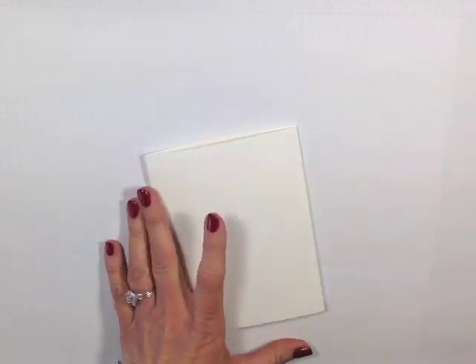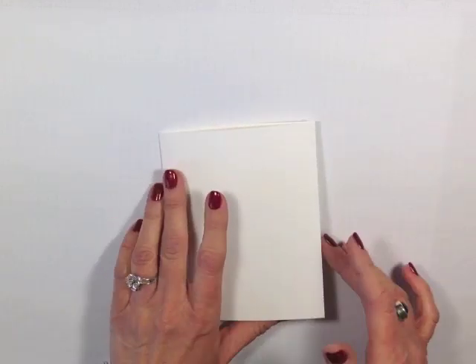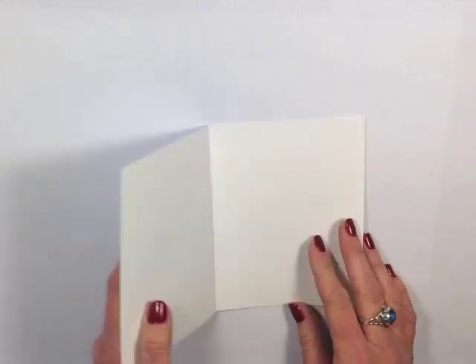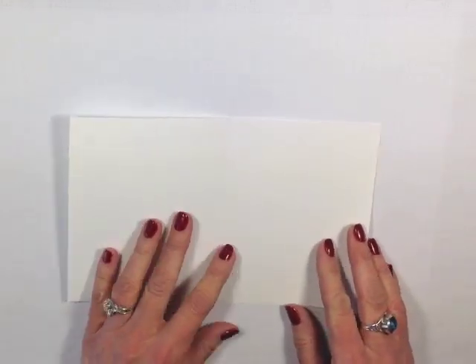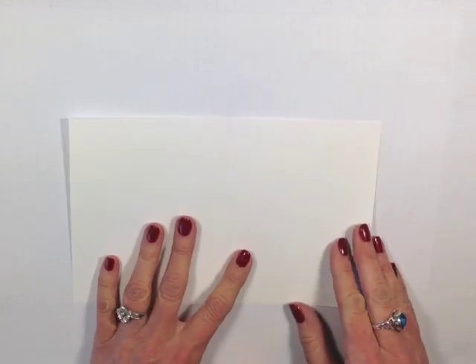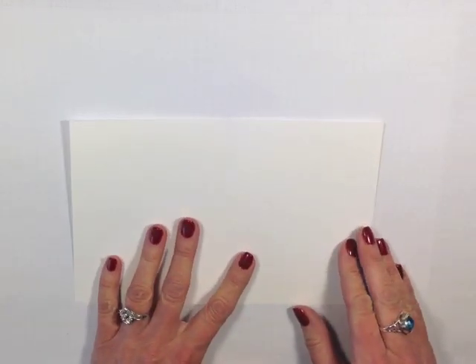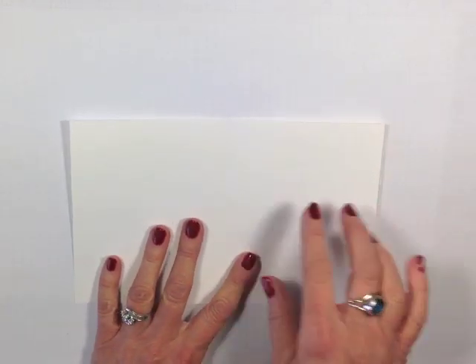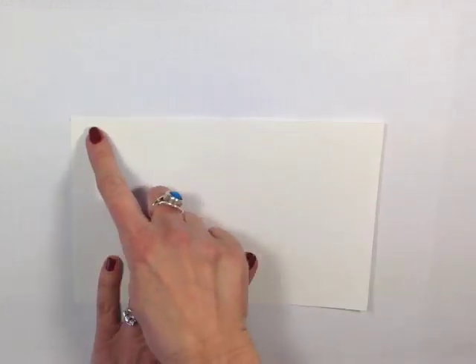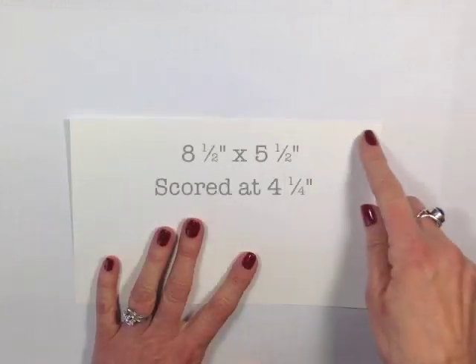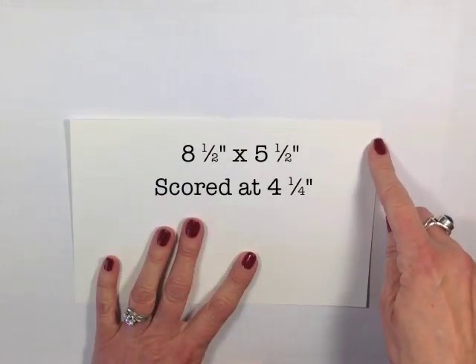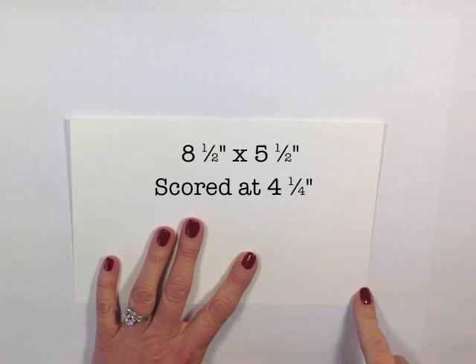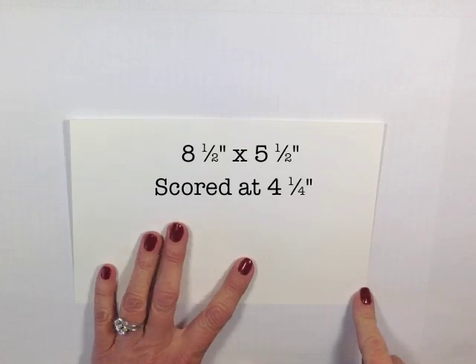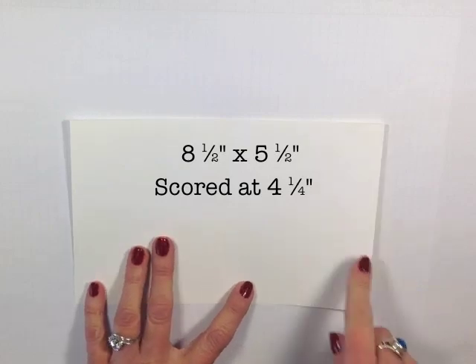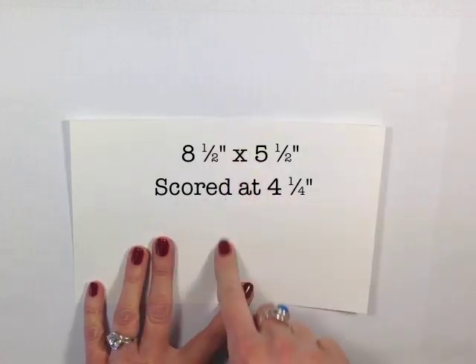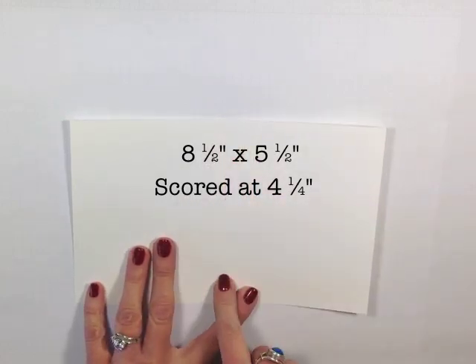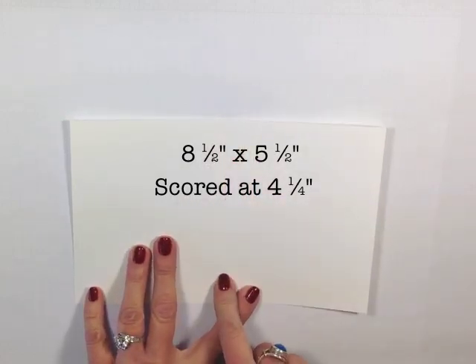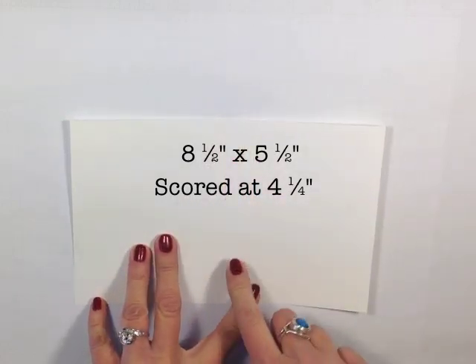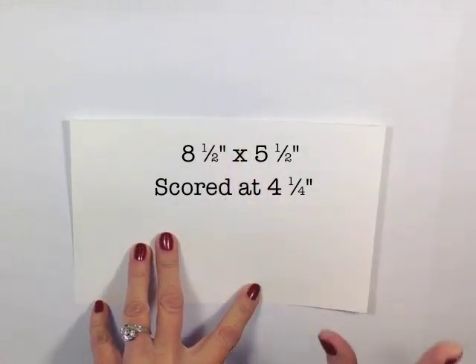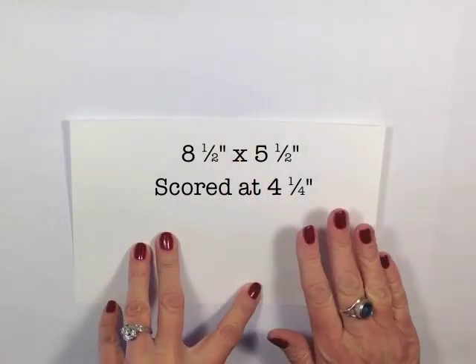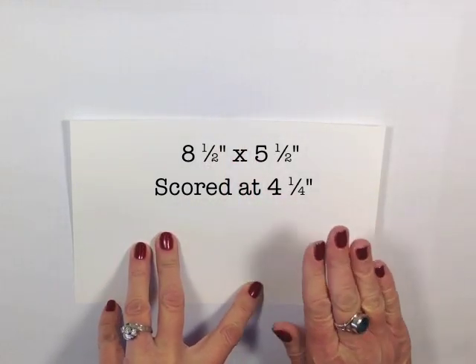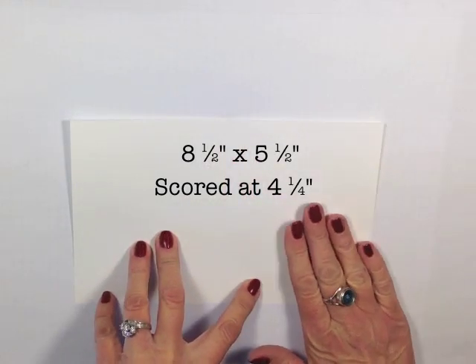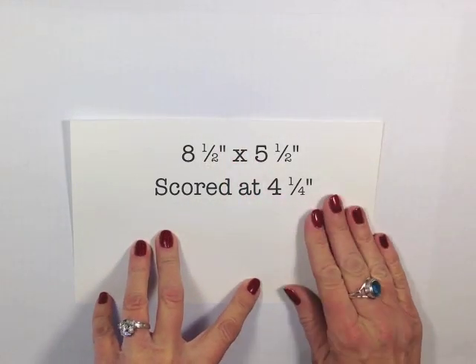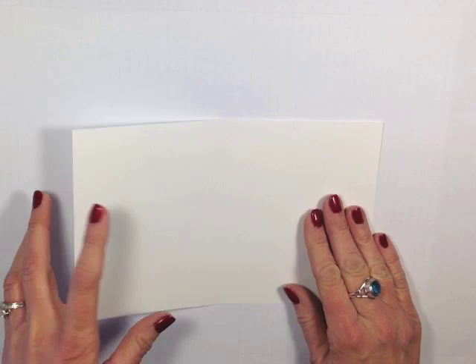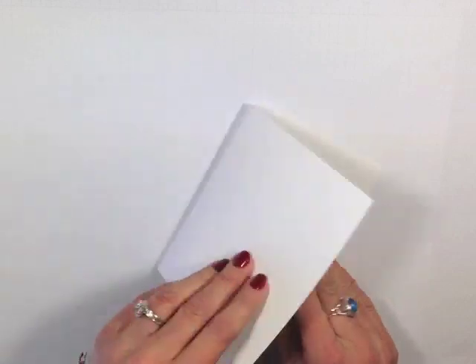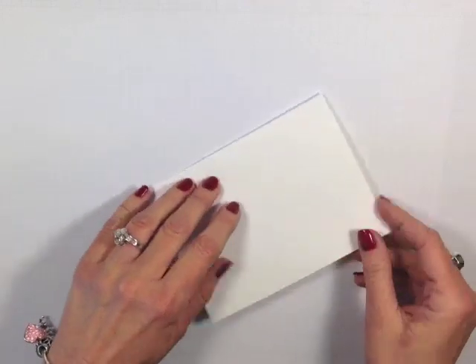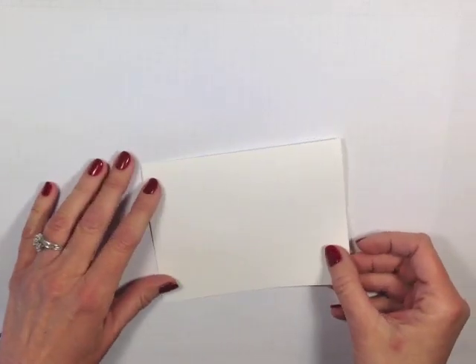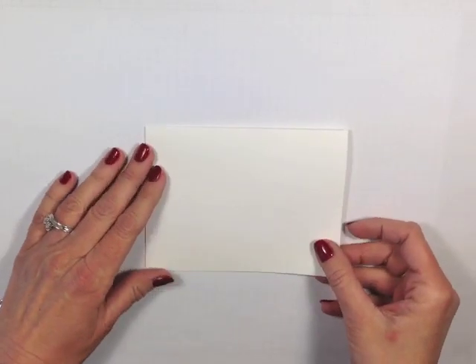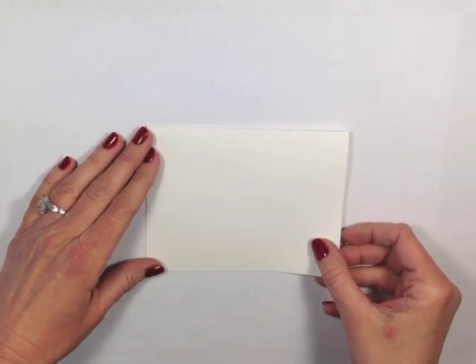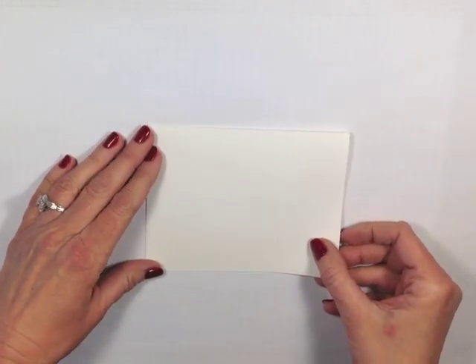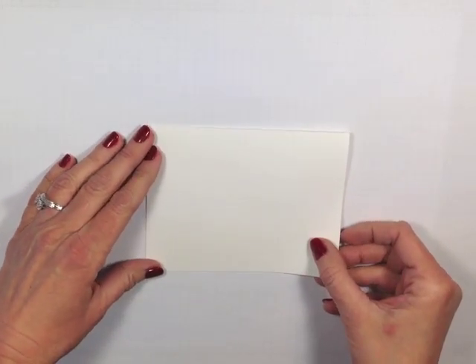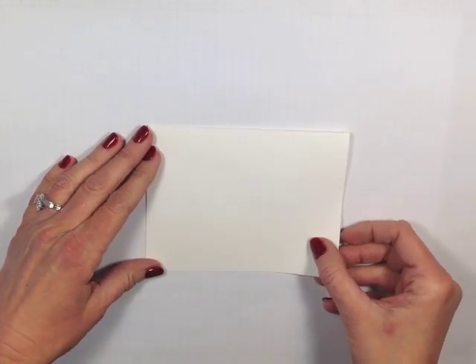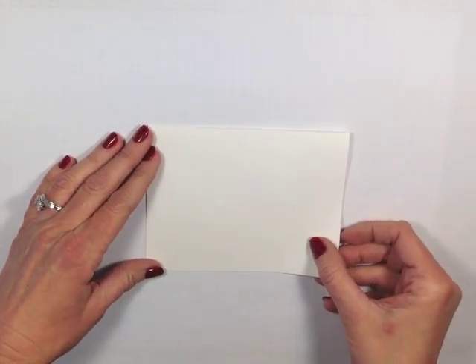My card base today is also in Whisper White. I have that cut at eight and a half by five and a half, and I've scored it at four and a quarter. This is a standard A2 card, and it will fit in our medium-sized envelope.